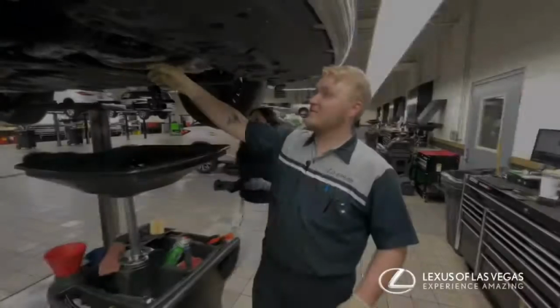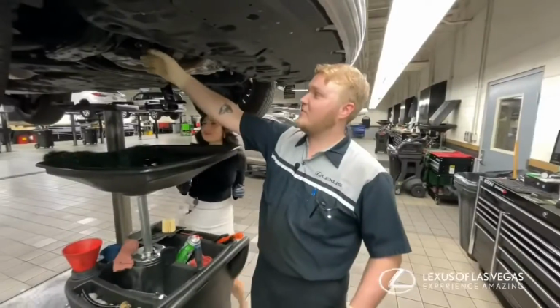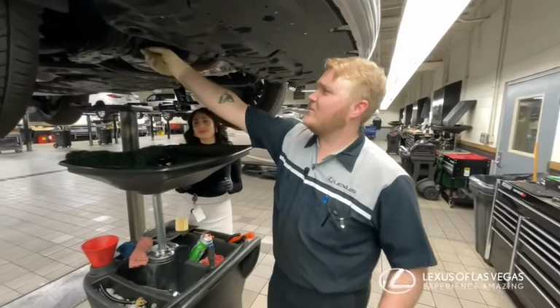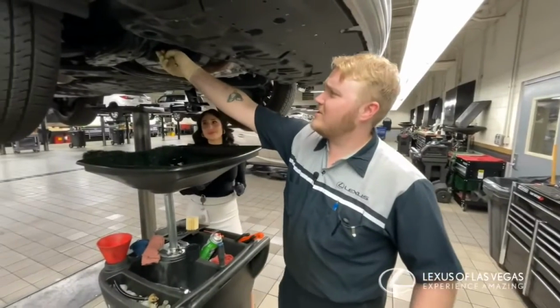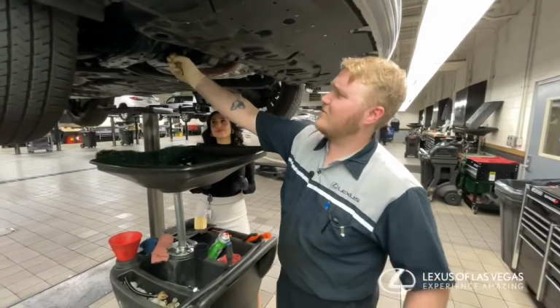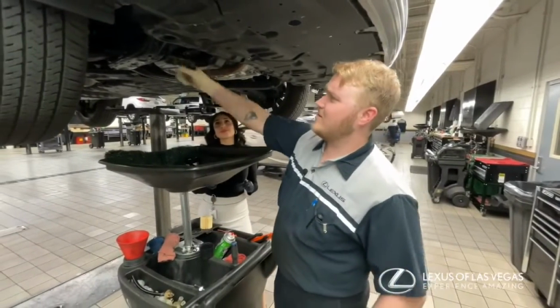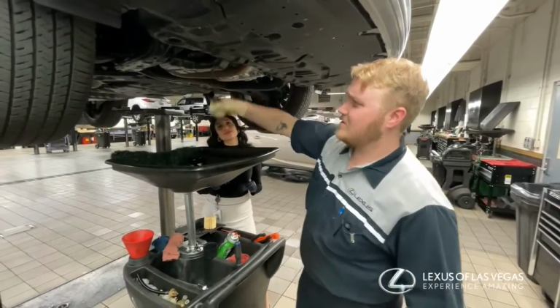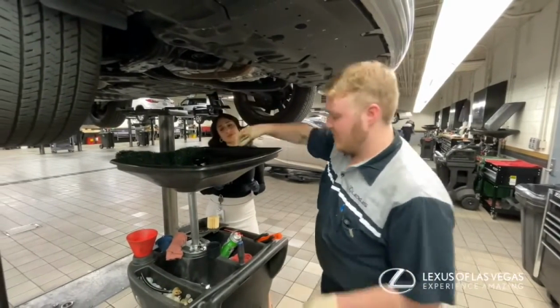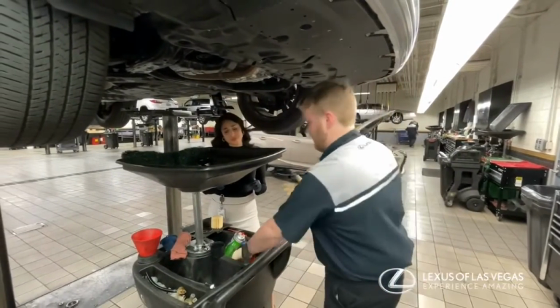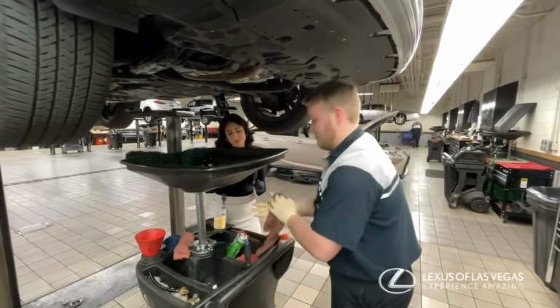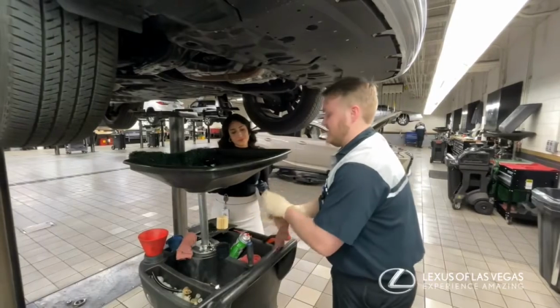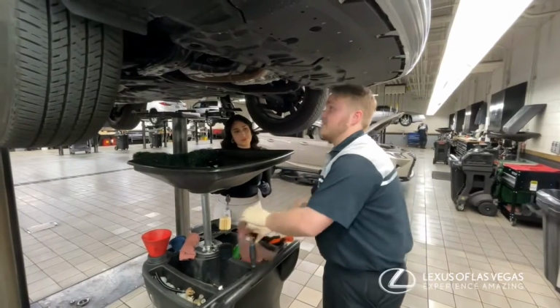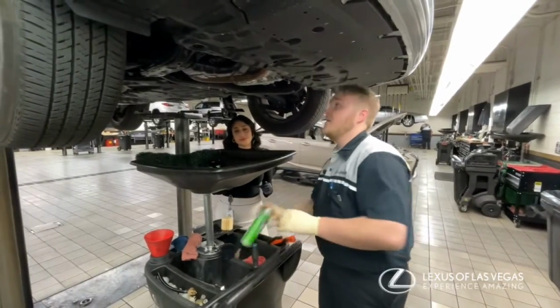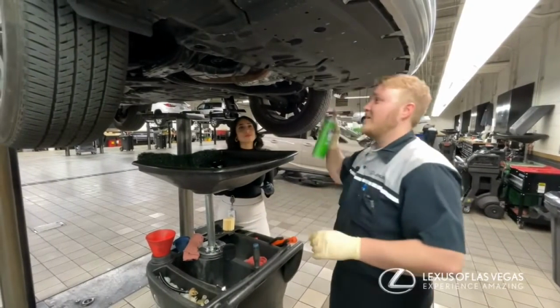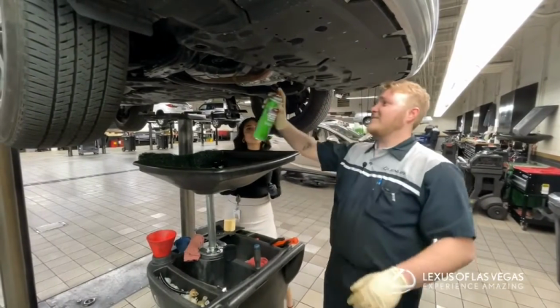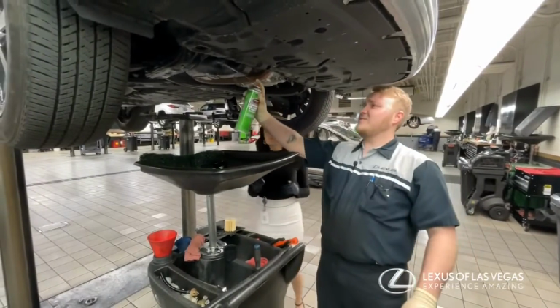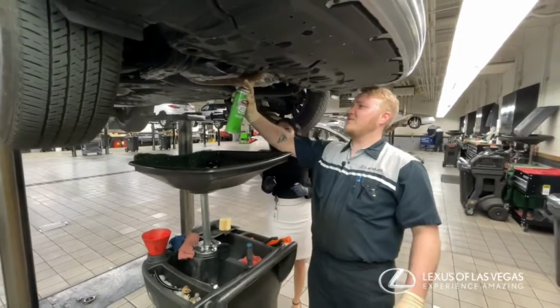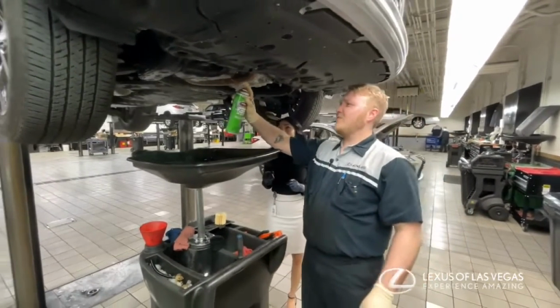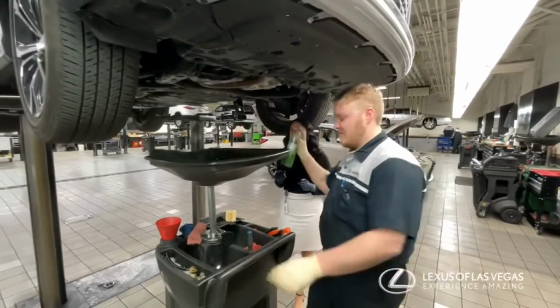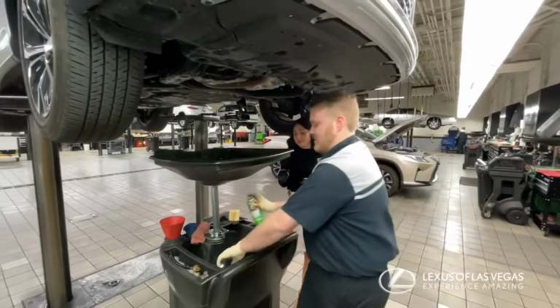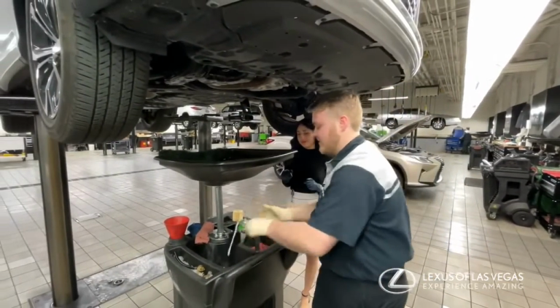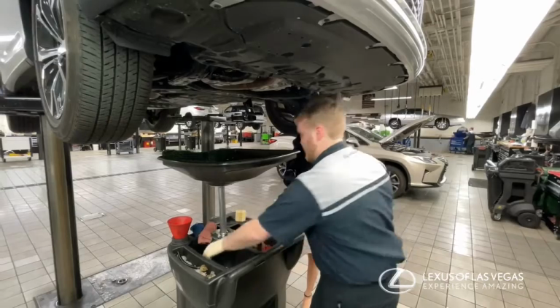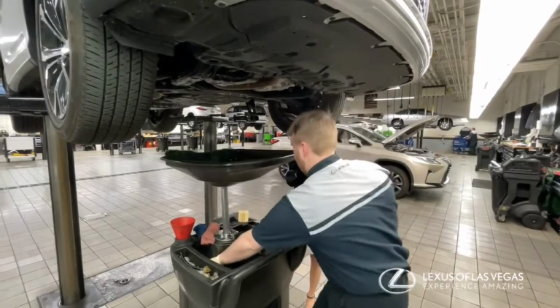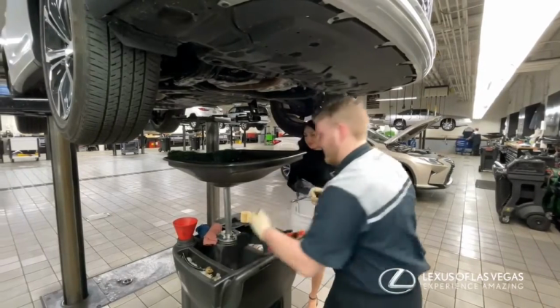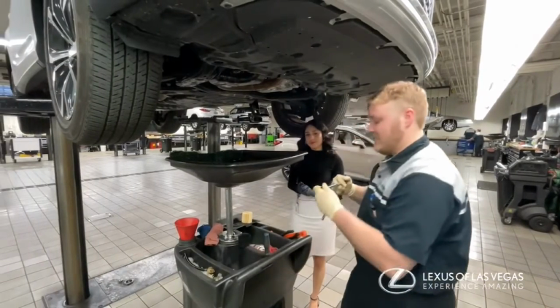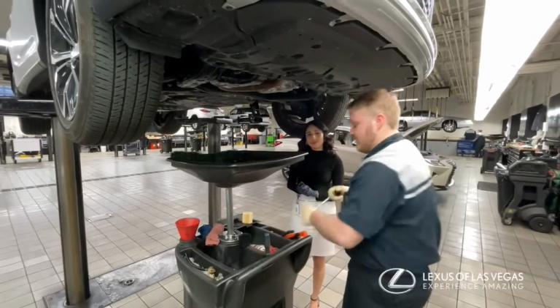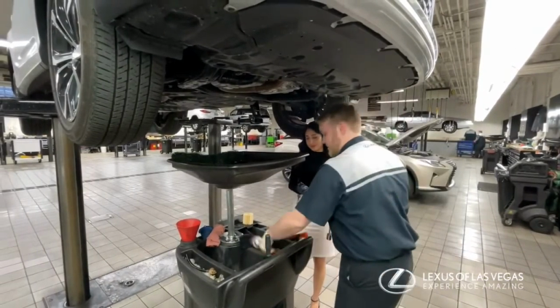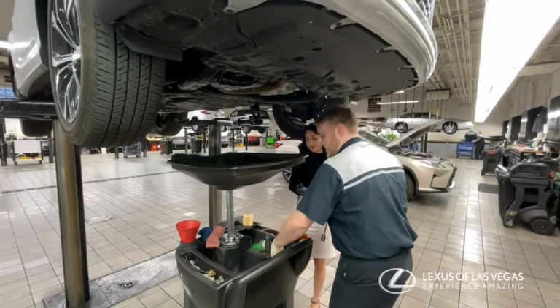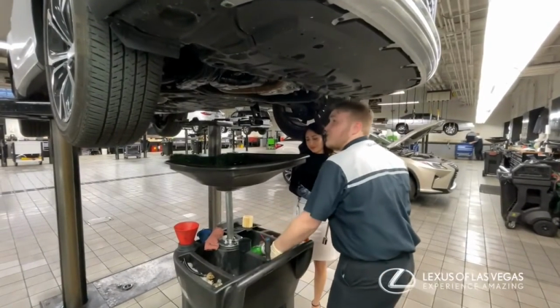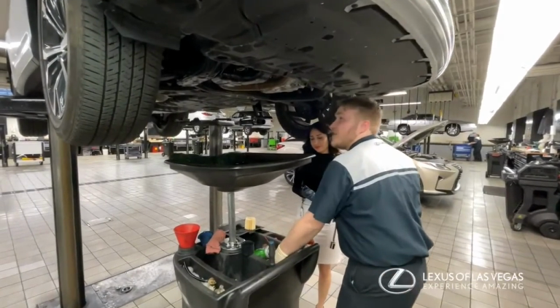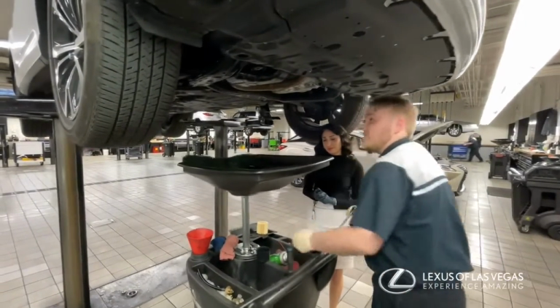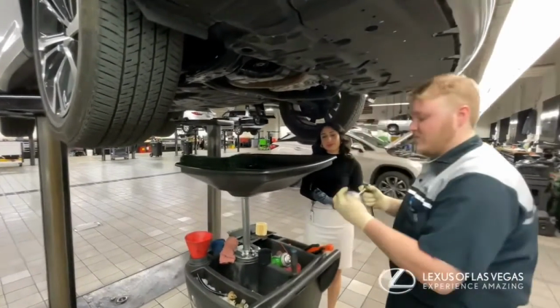After you get the oil drained out of the filter, you get this piece off — this is gonna burn — then you clean this off, and then you take the filter housing off.